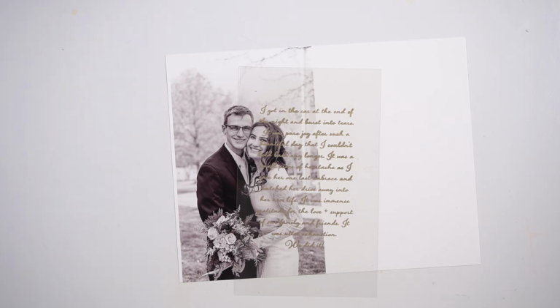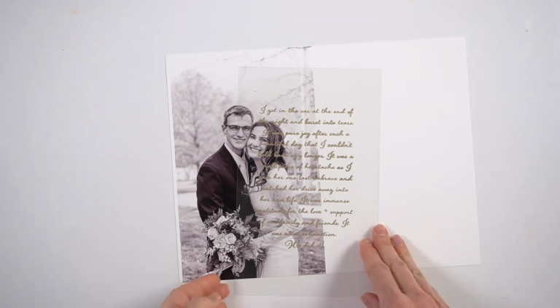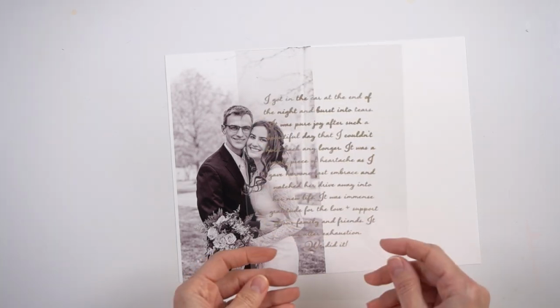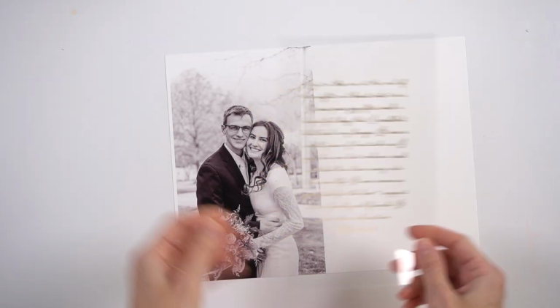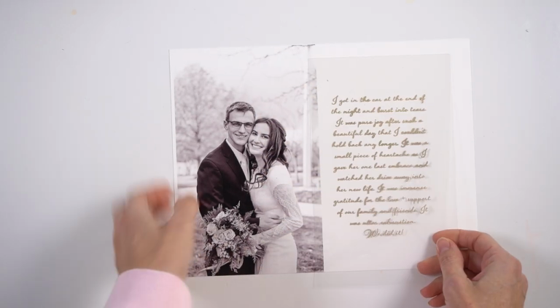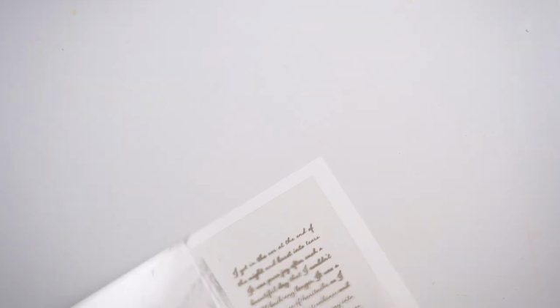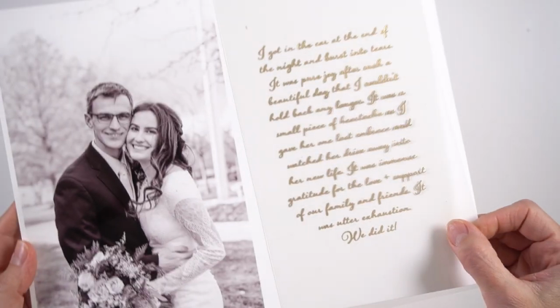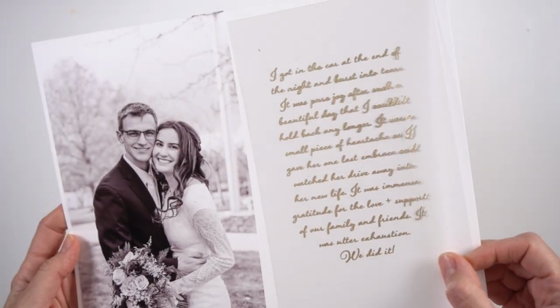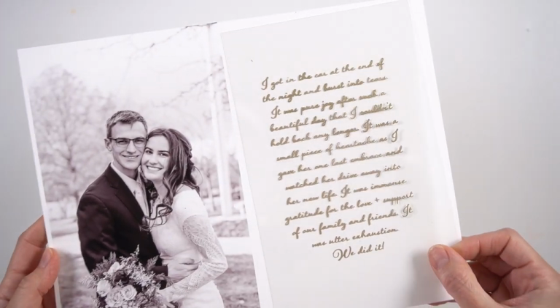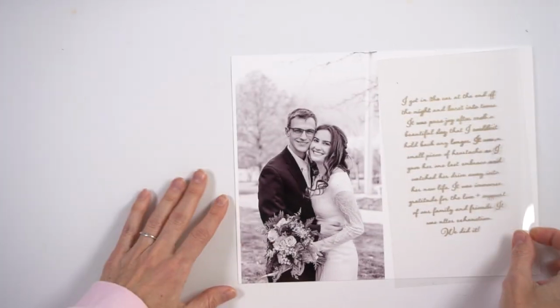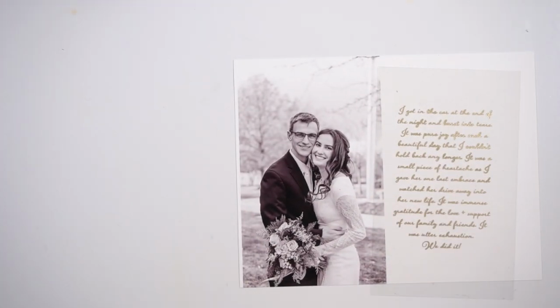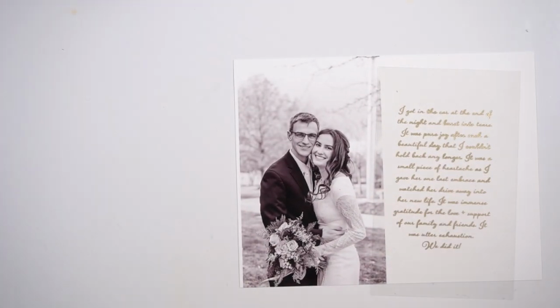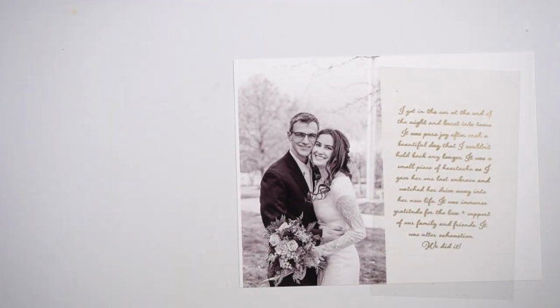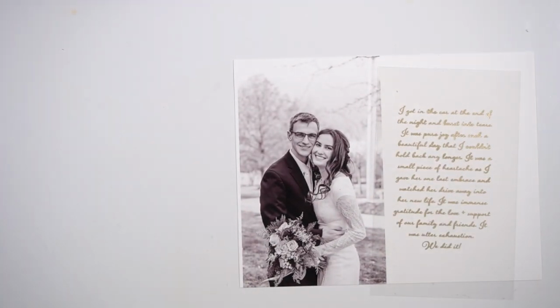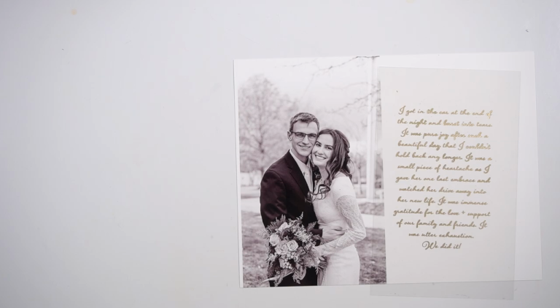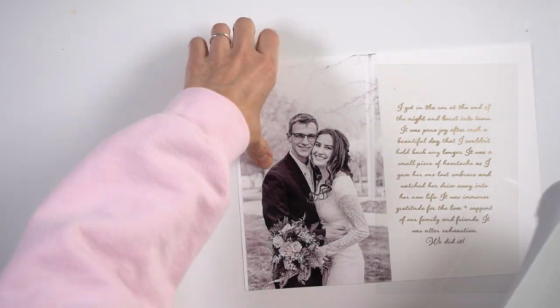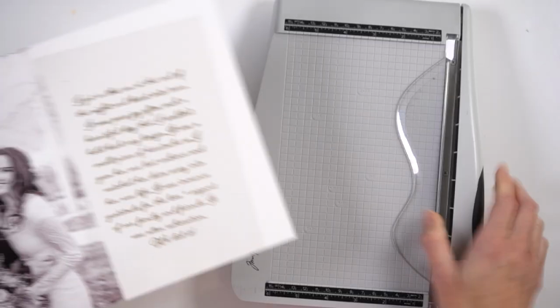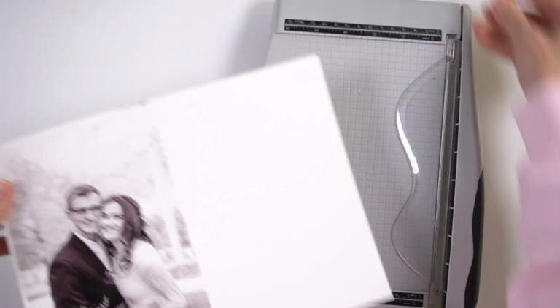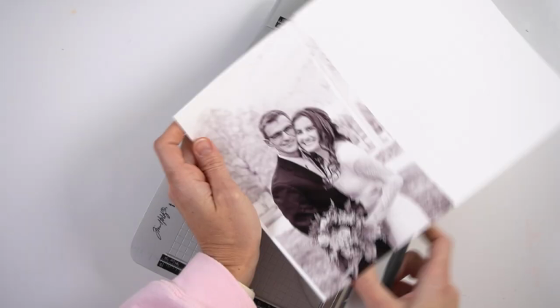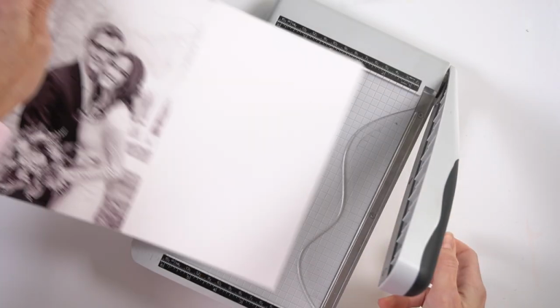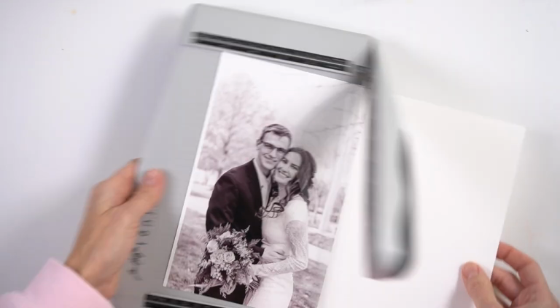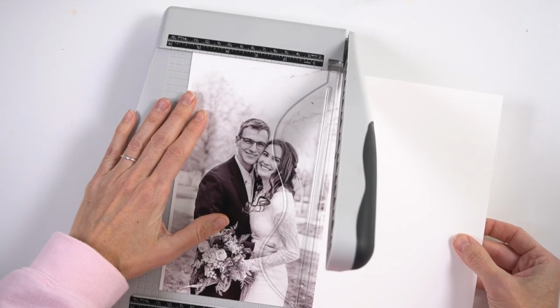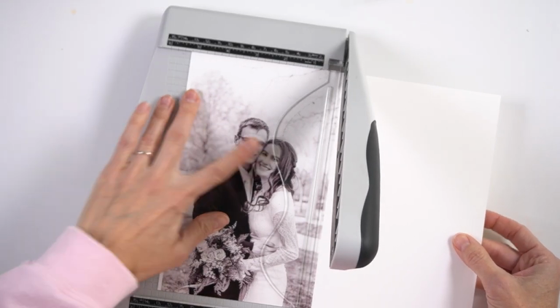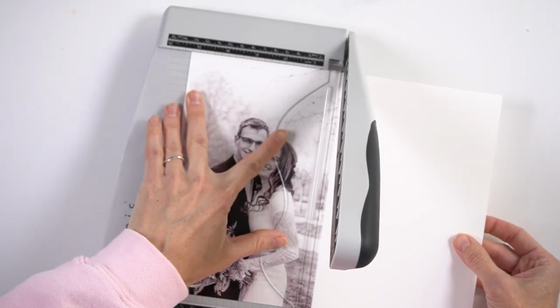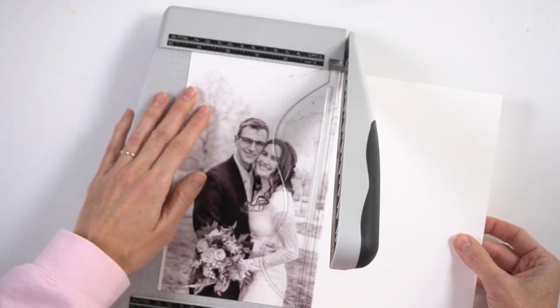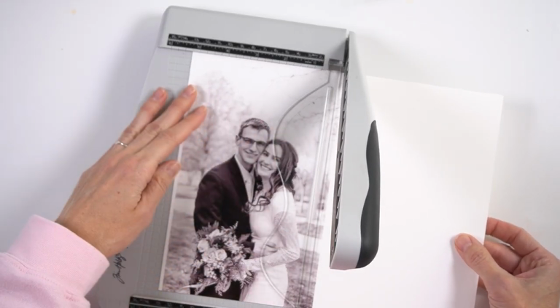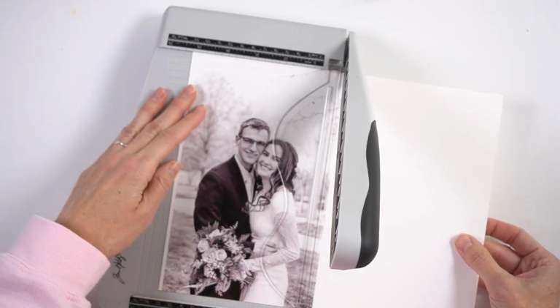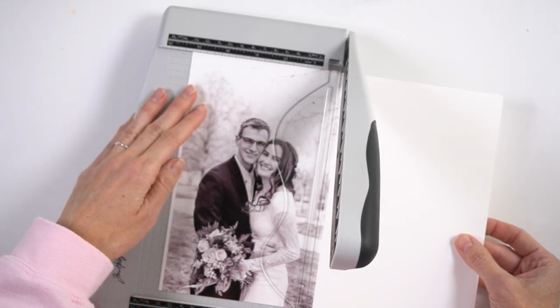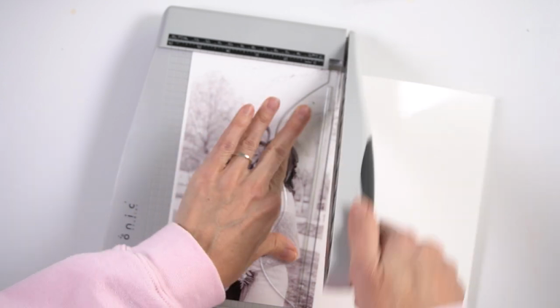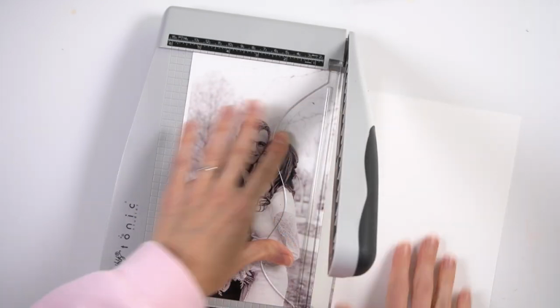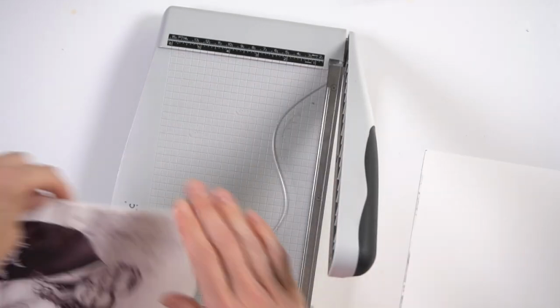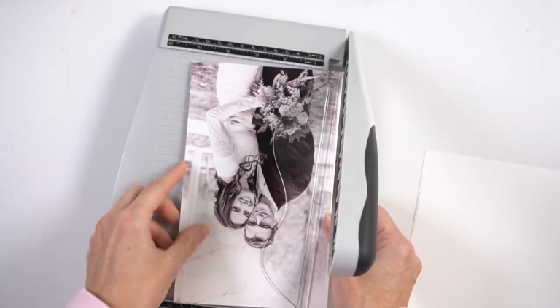Hey you guys, it's Amy Gretchen. Welcome back. So in this video, I'm continuing to work on my December Daily 2020 album, and I'm working on days 22 and 23.